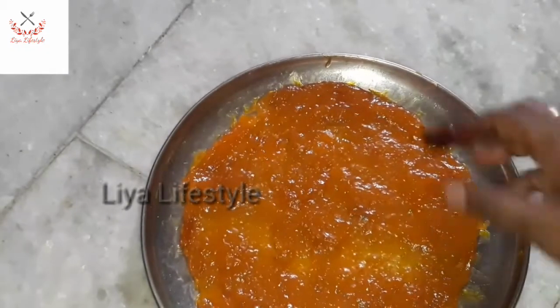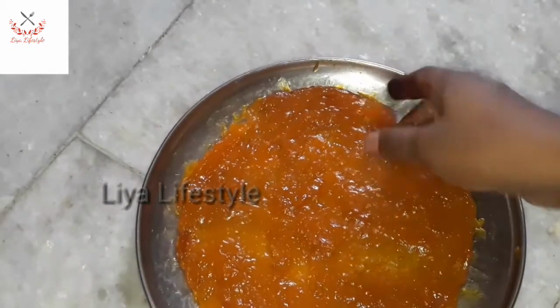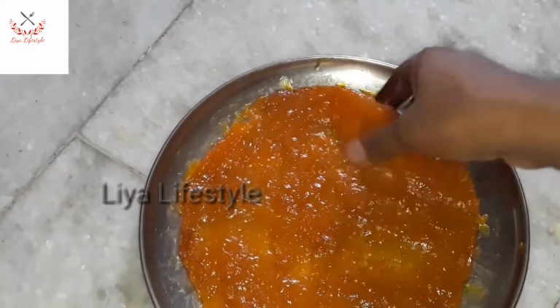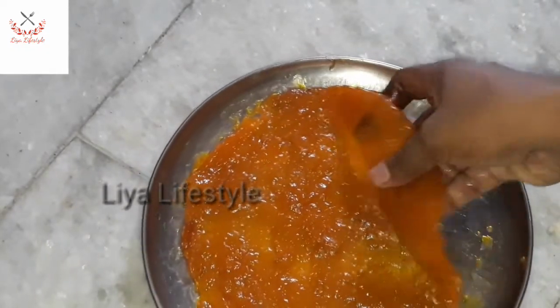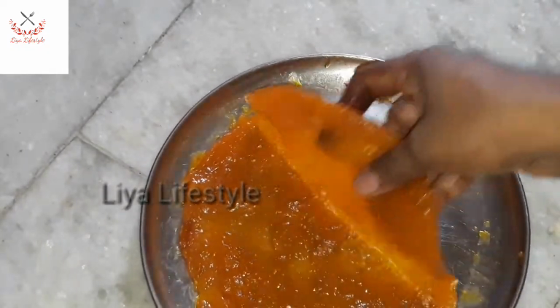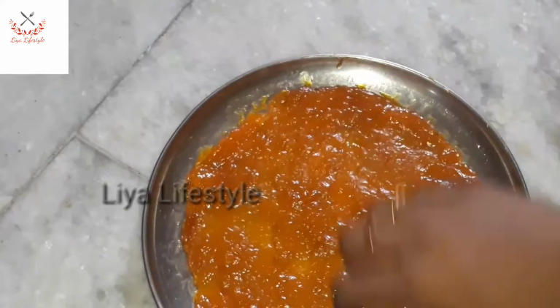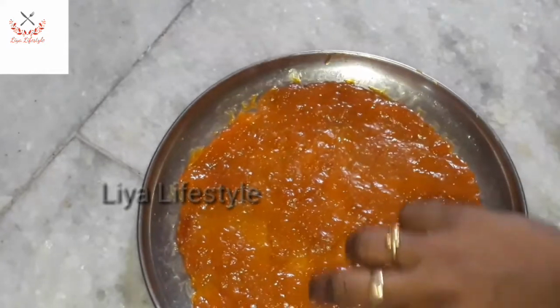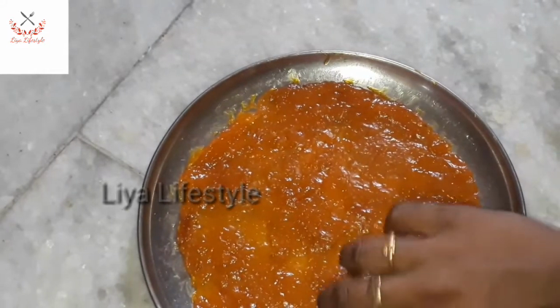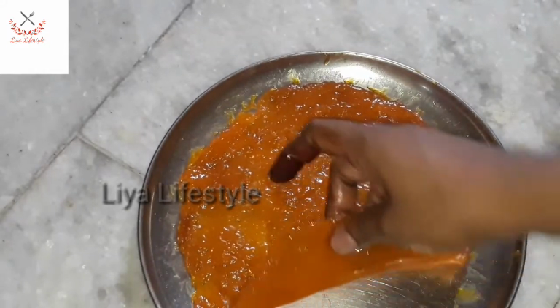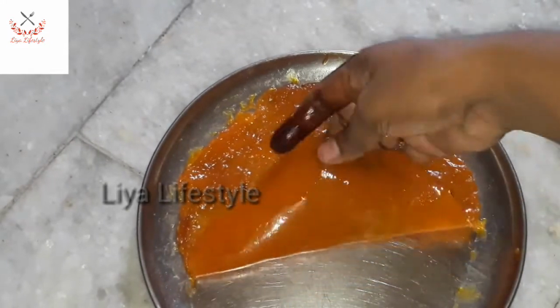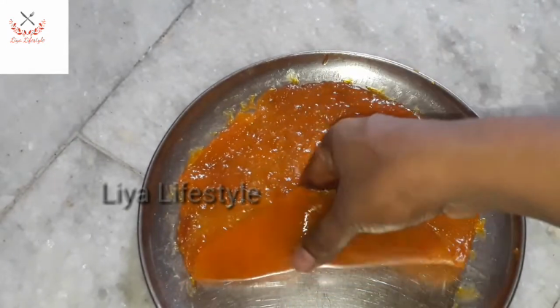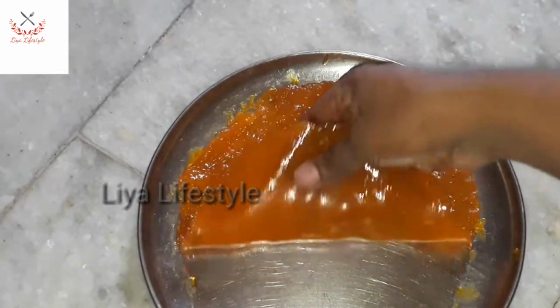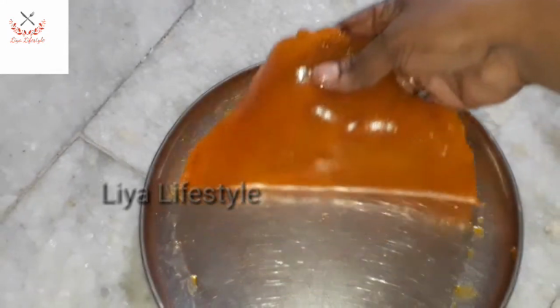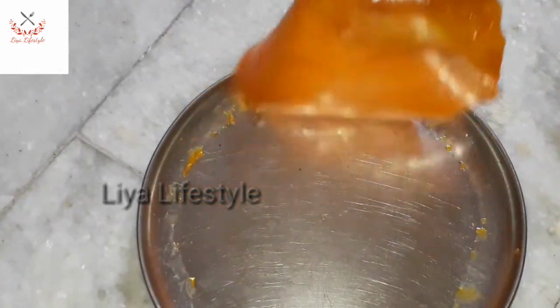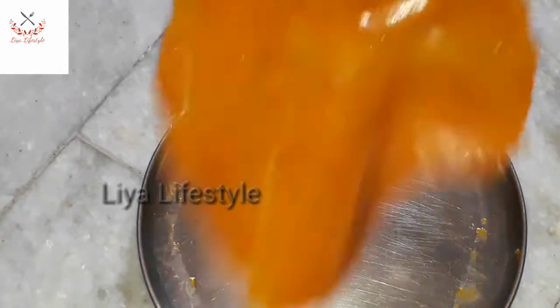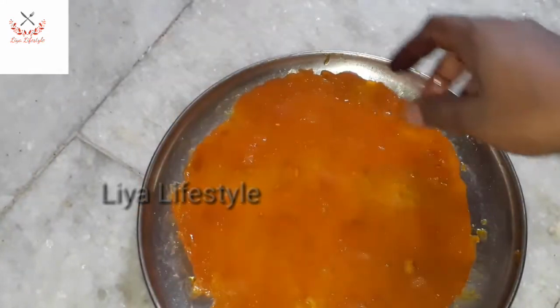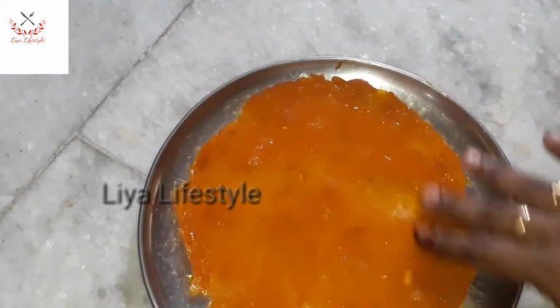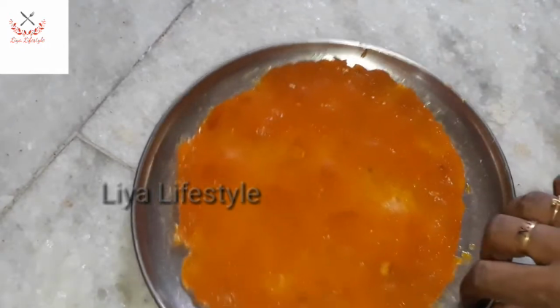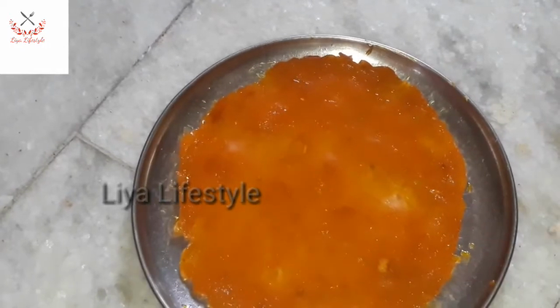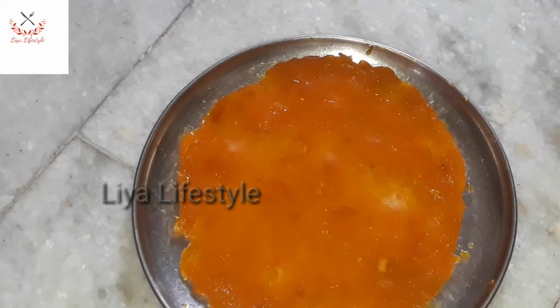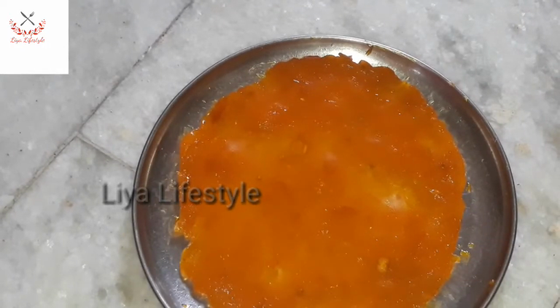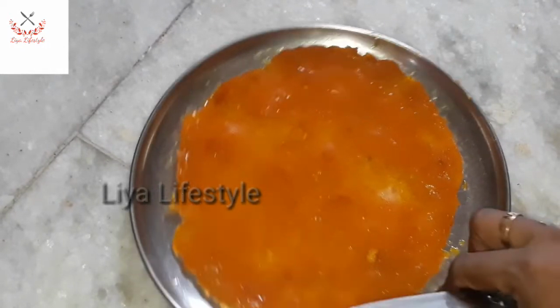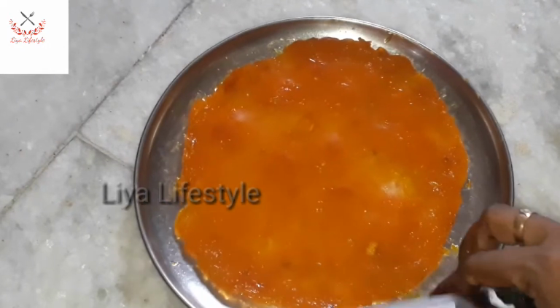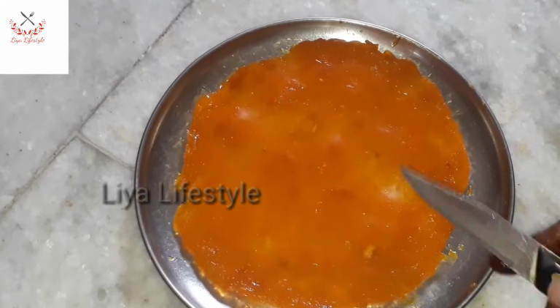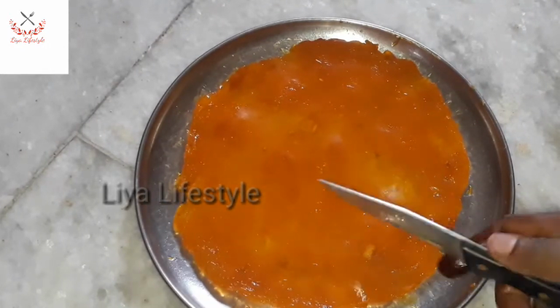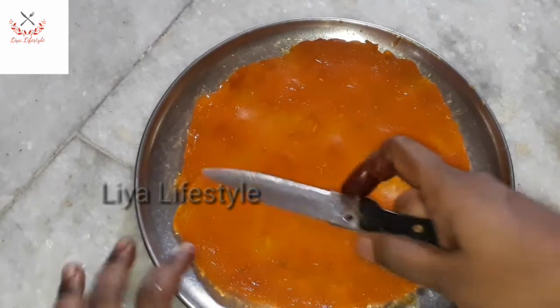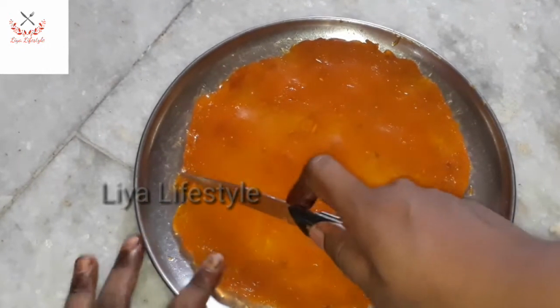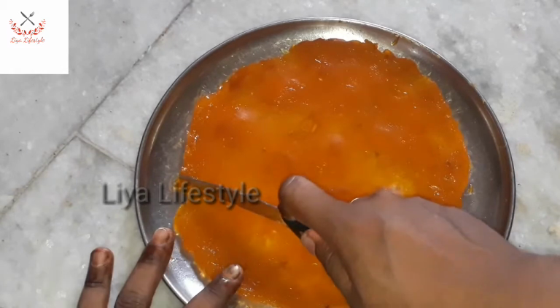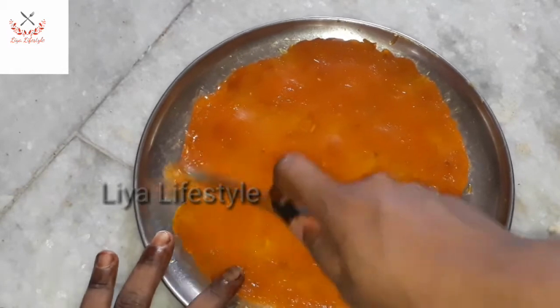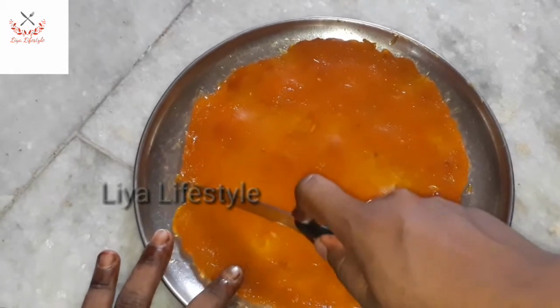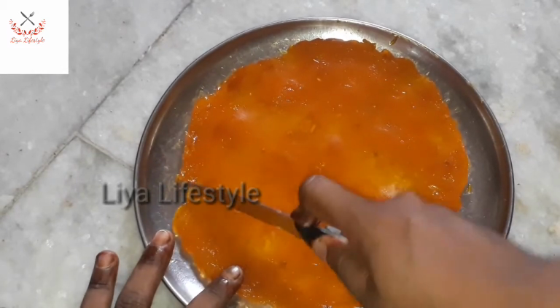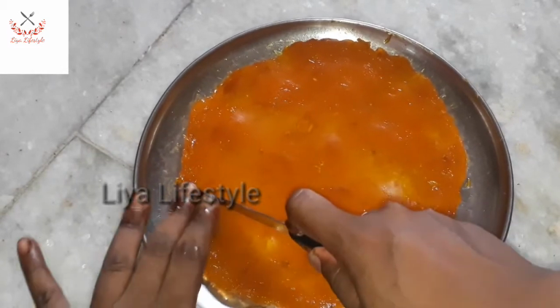We will let it set until the morning. Let's cut the mango bar and slice it. We have a 90's kid special mango bar — cut it and serve it.